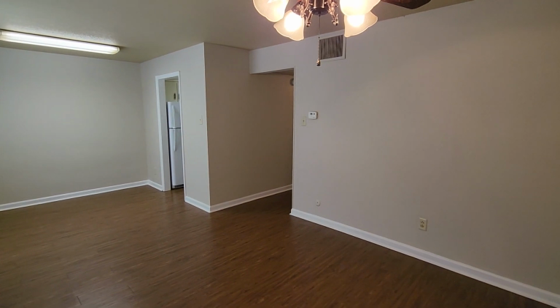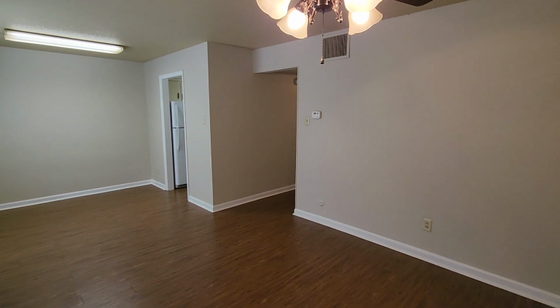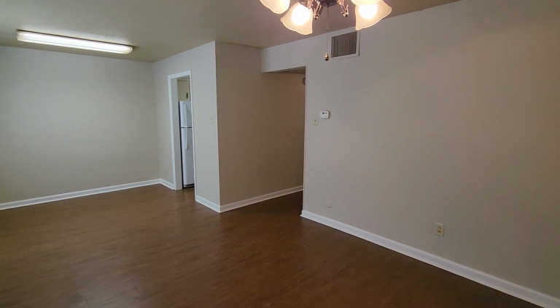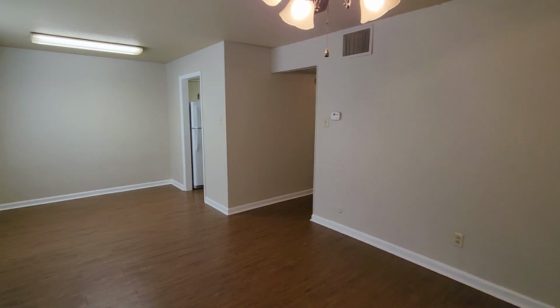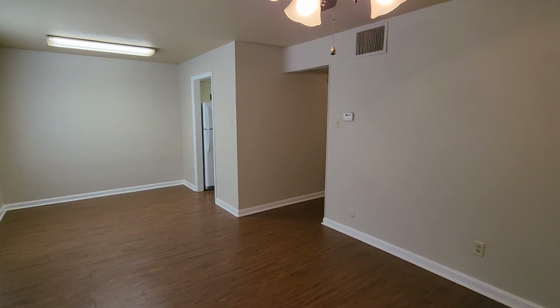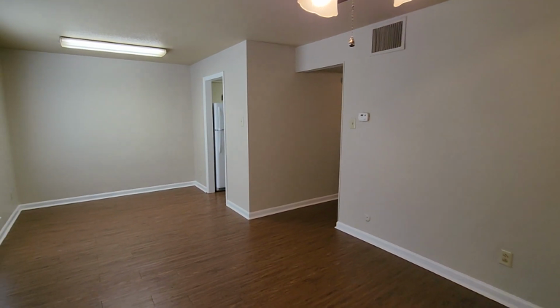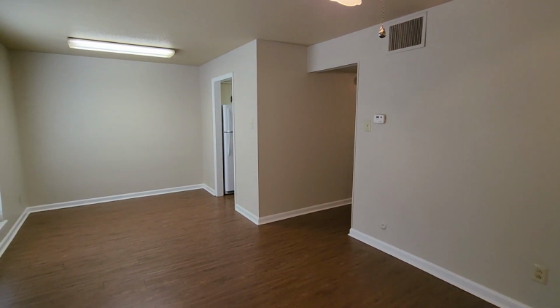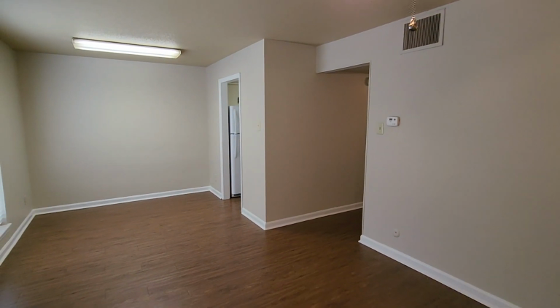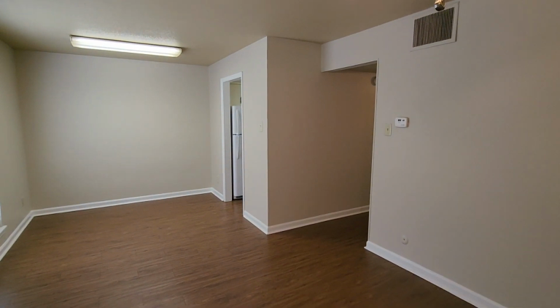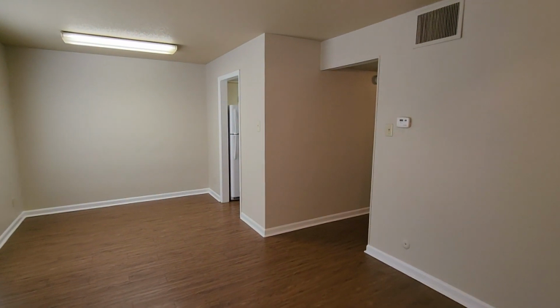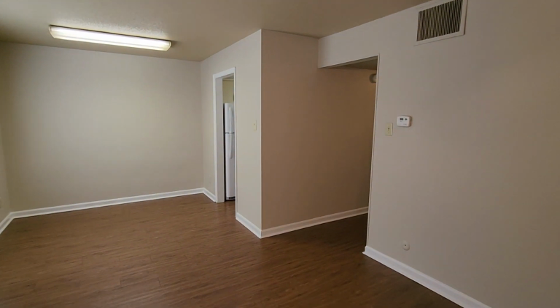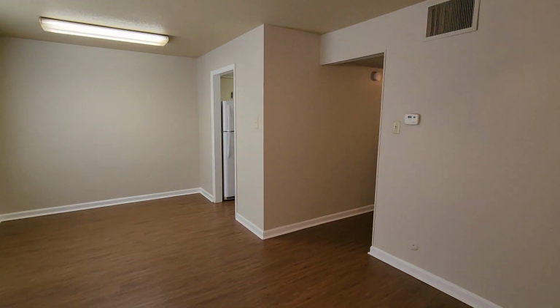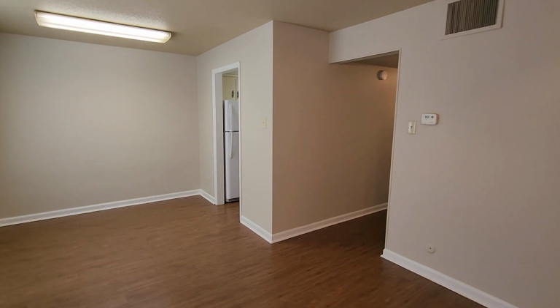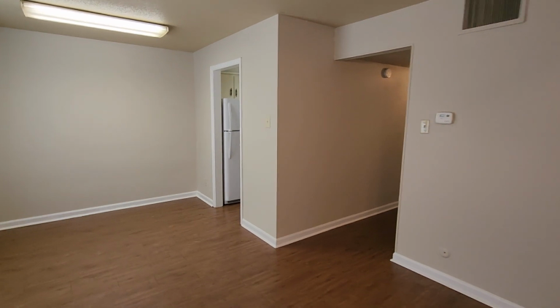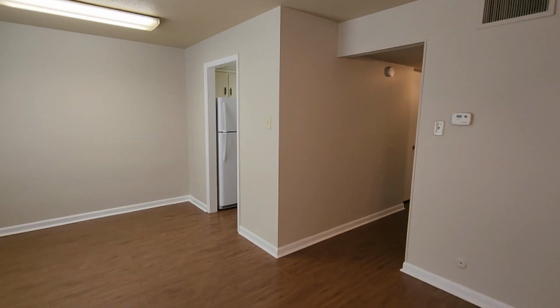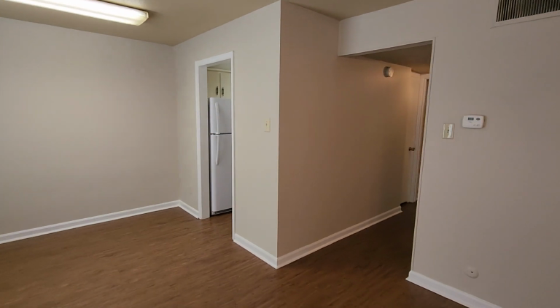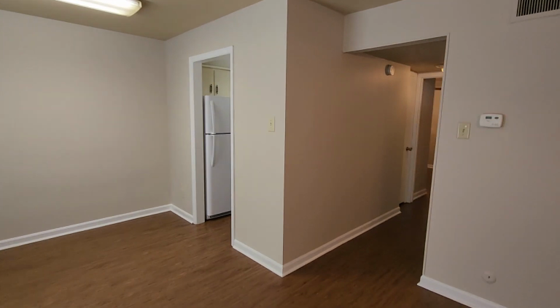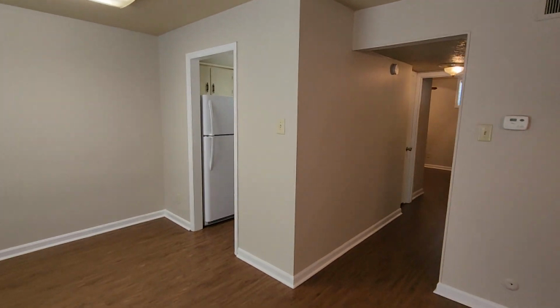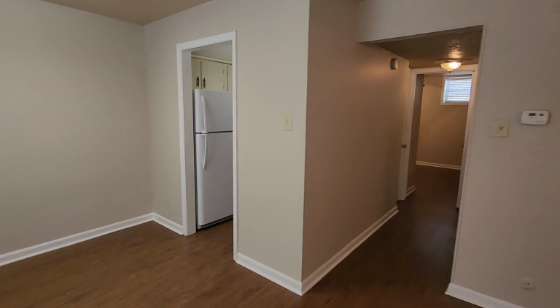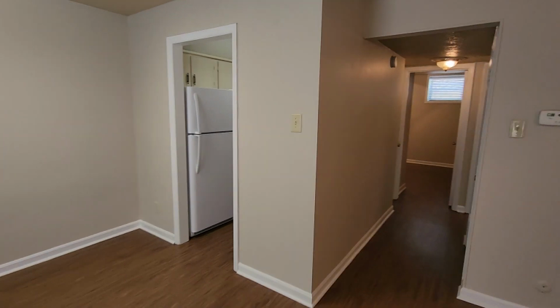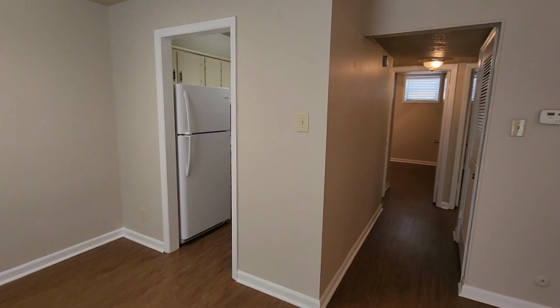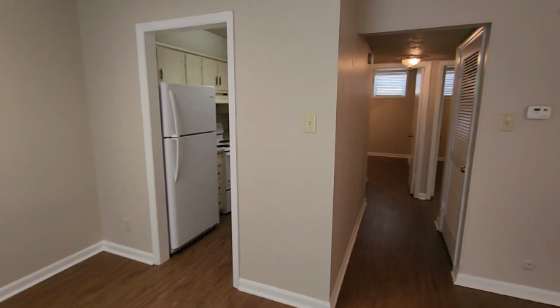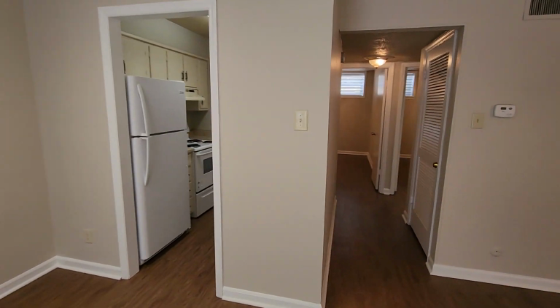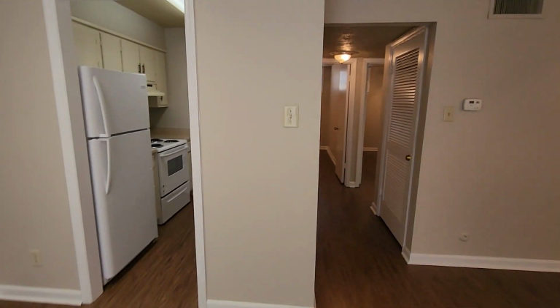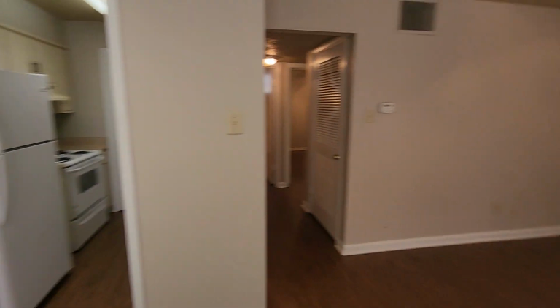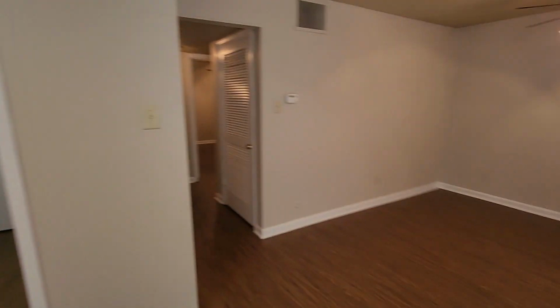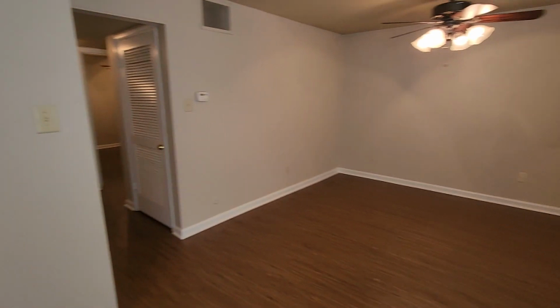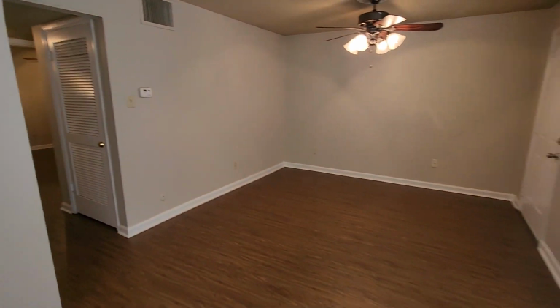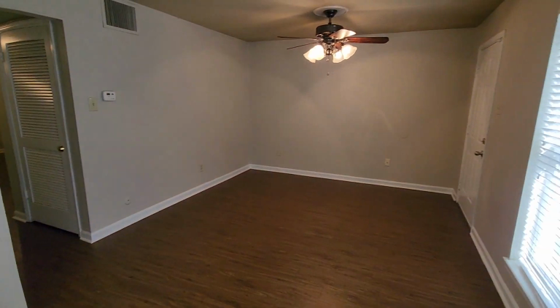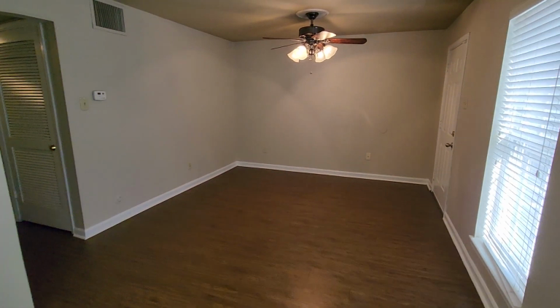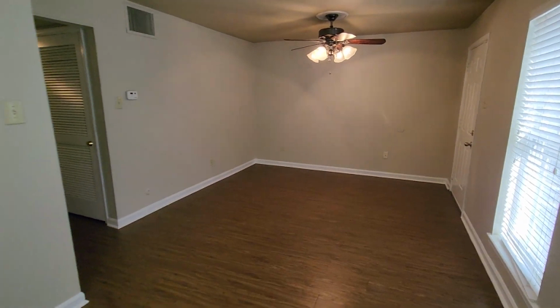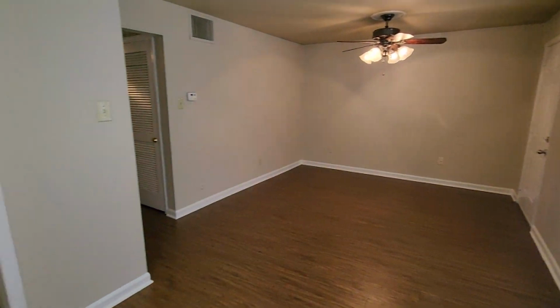Welcome to Barton Oaks. This is unit 31. It's one of our two-bedroom, one-bath updated units. You can see we have LVP flooring throughout.